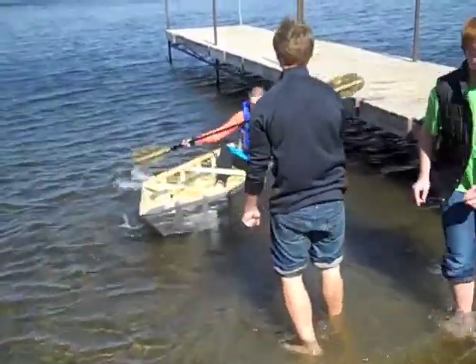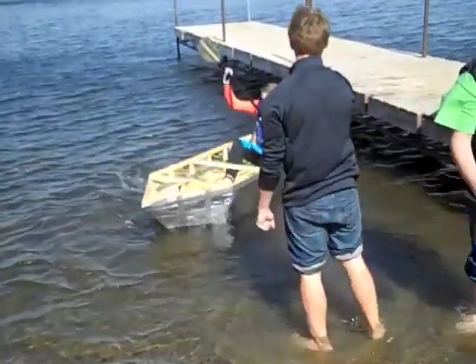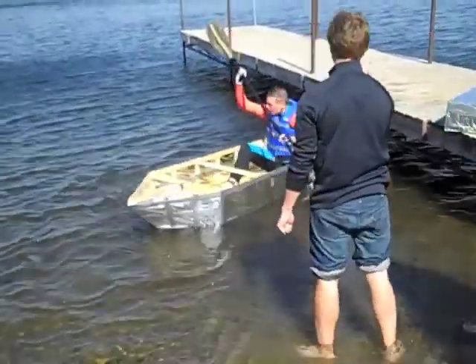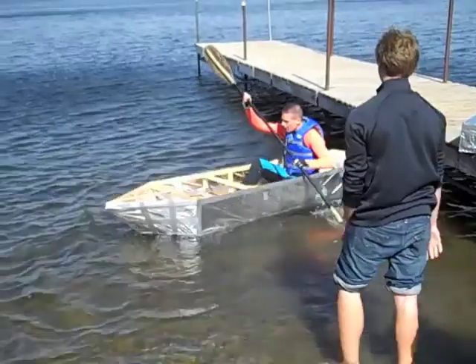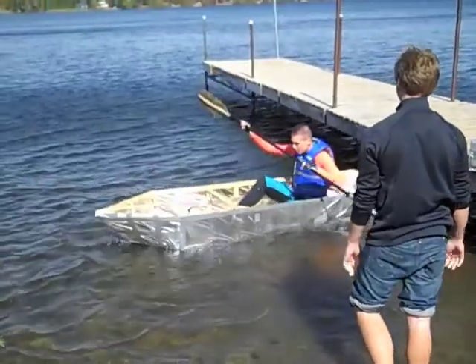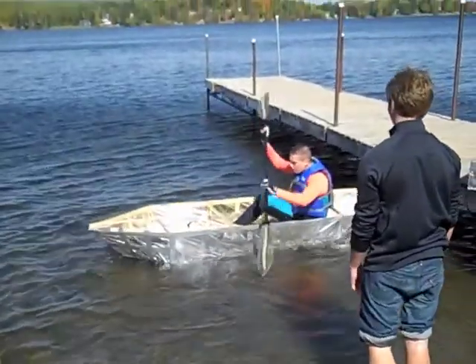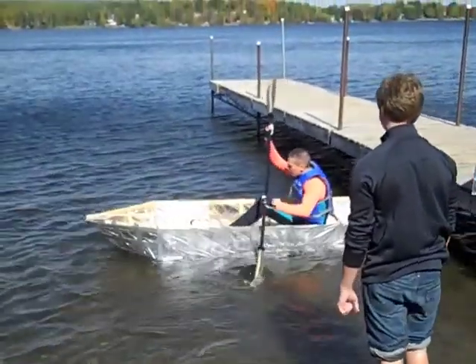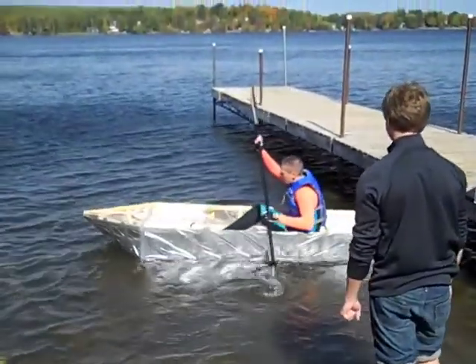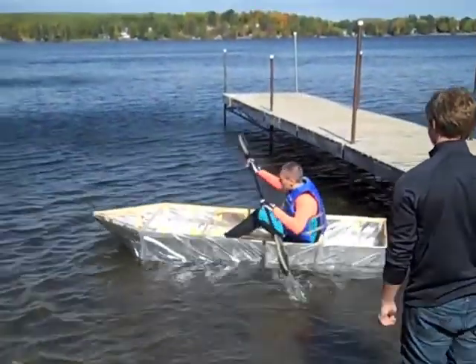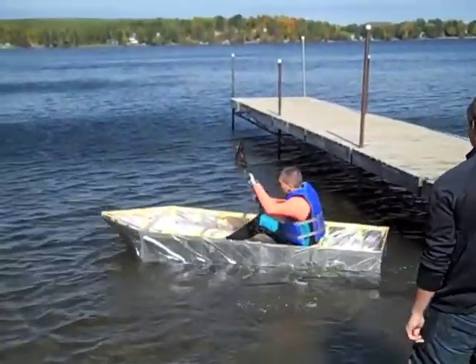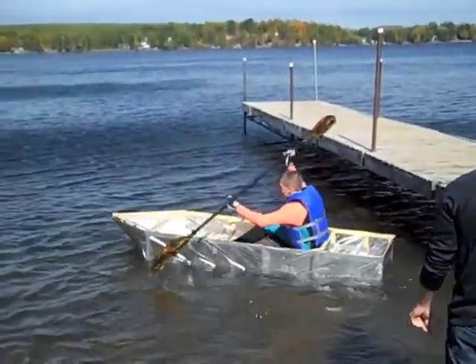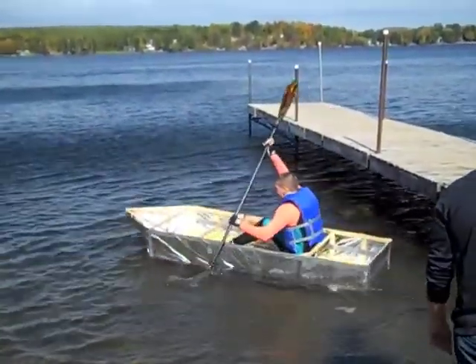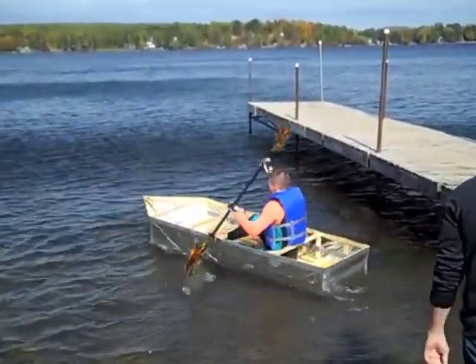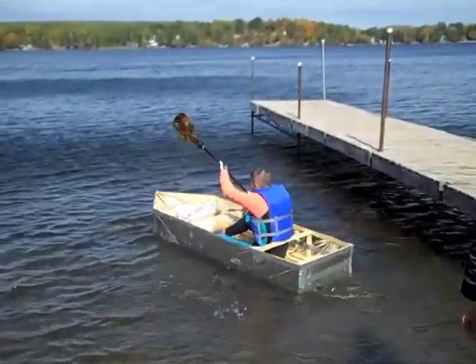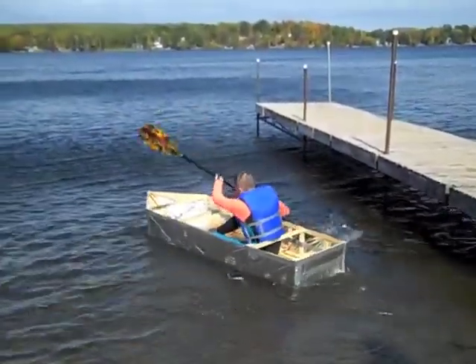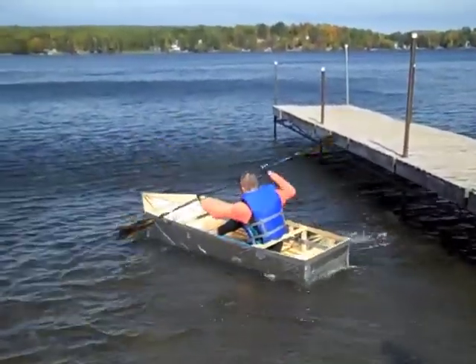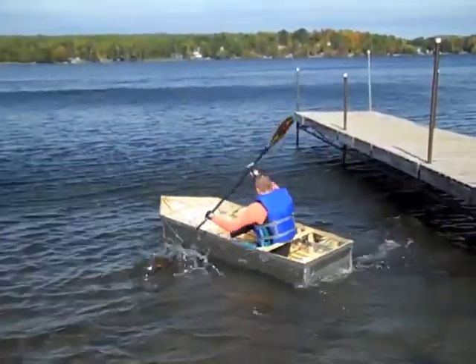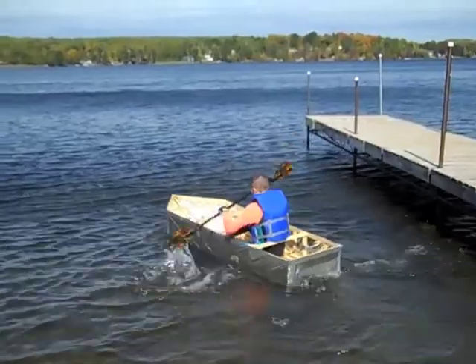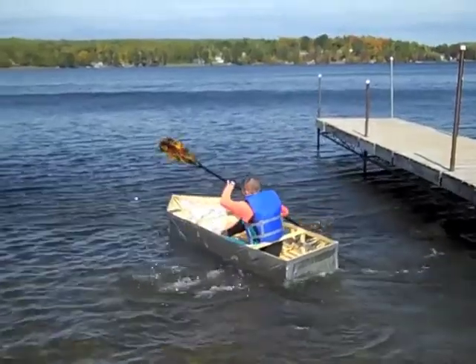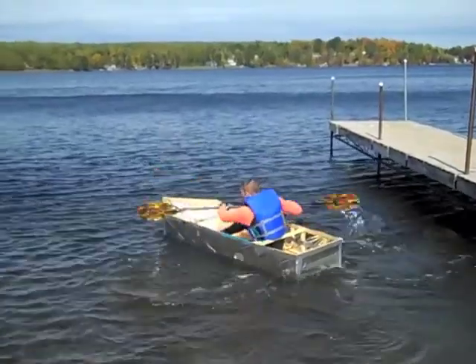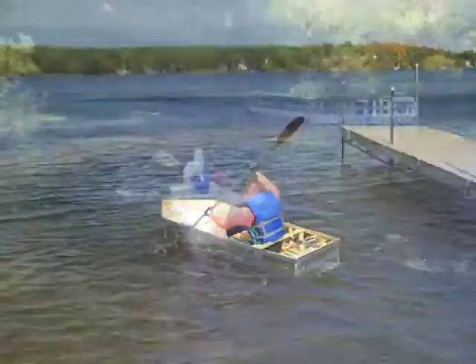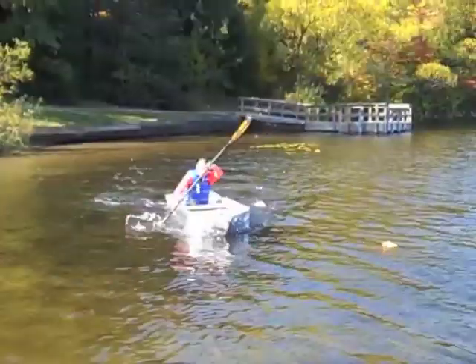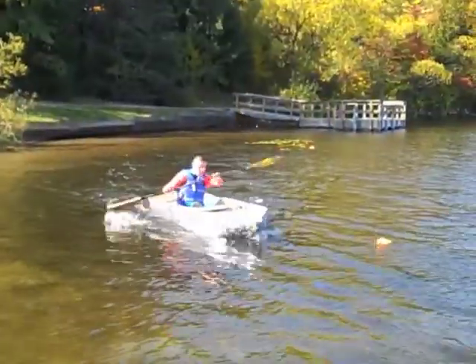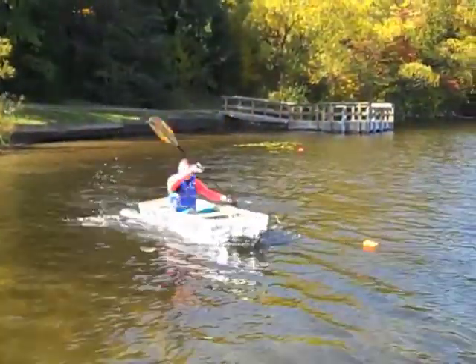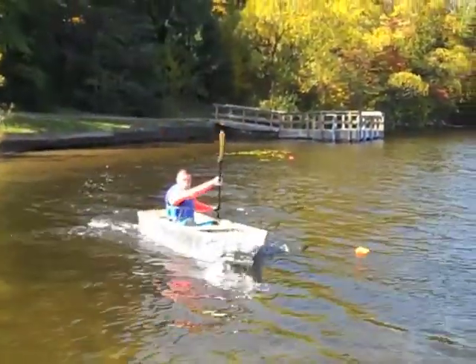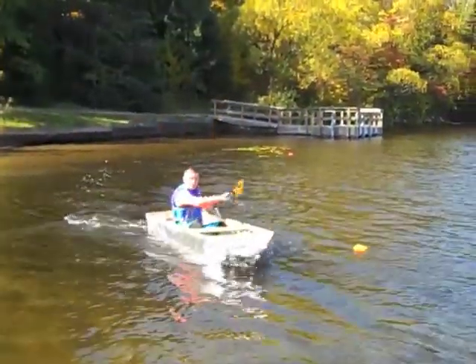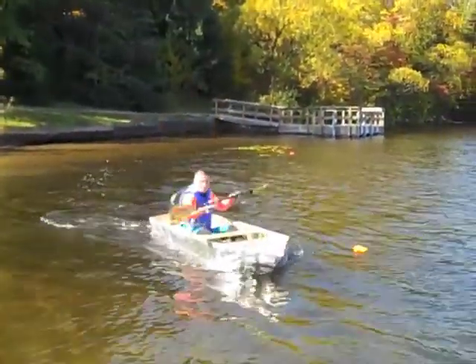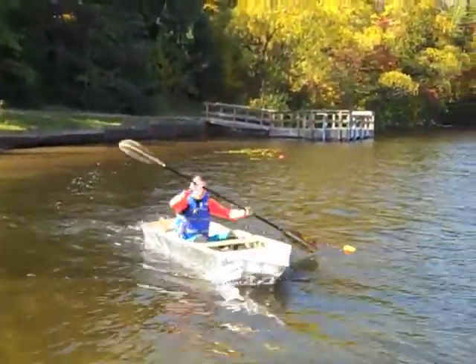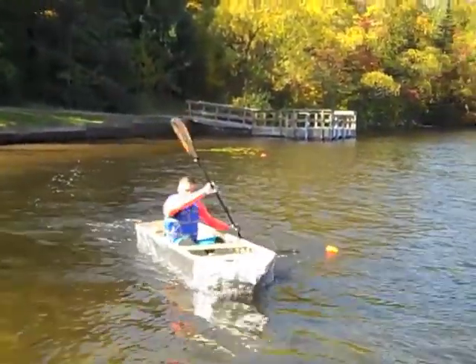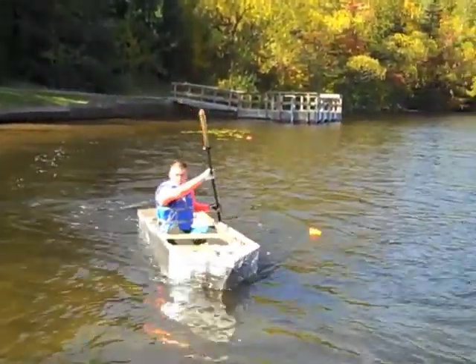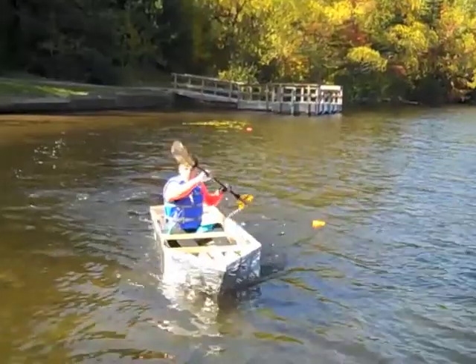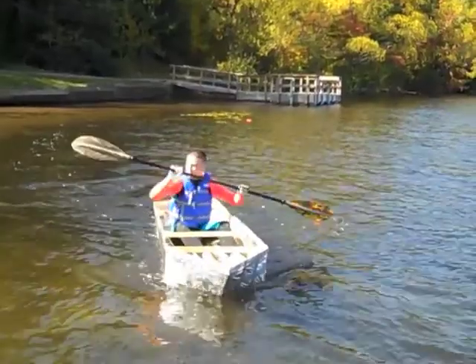You broke the boat! How do you make the boat? And stop! 47.7!